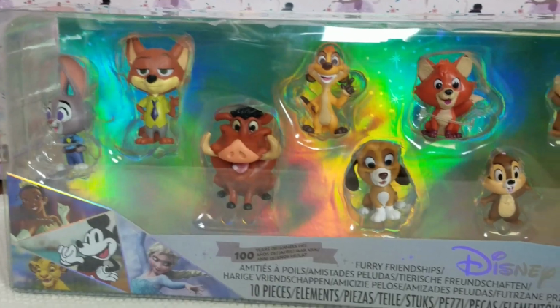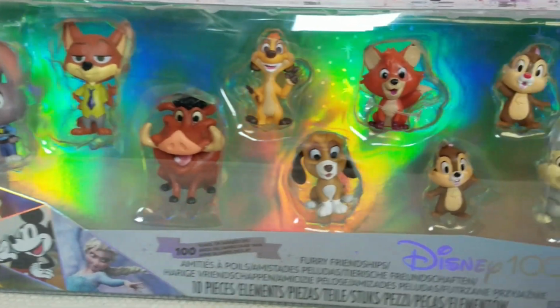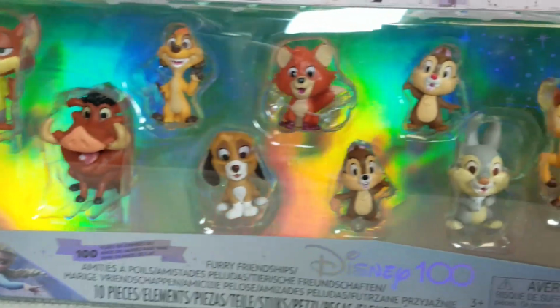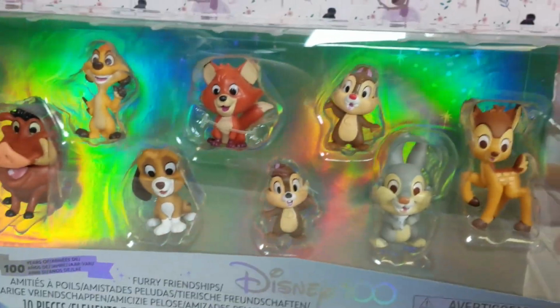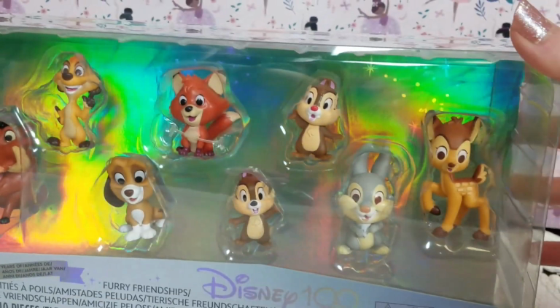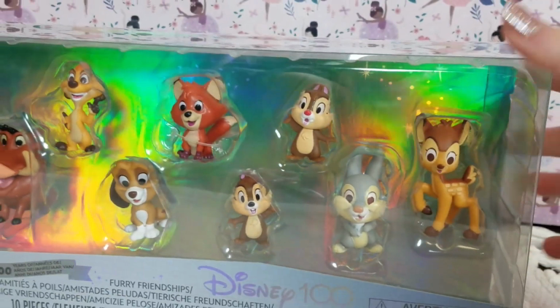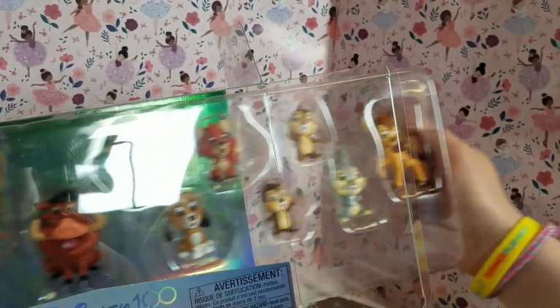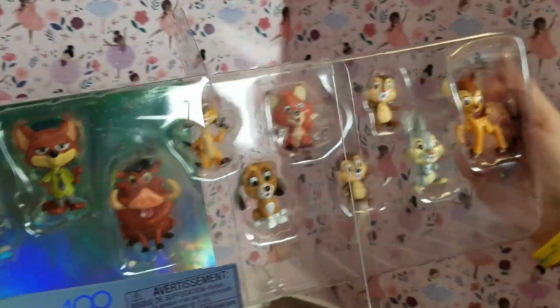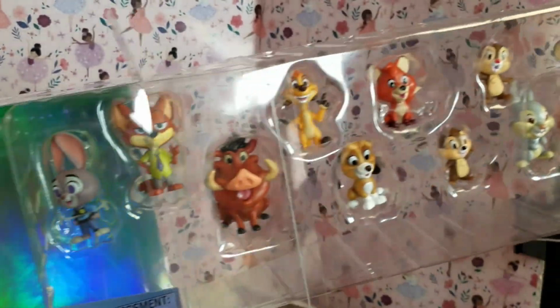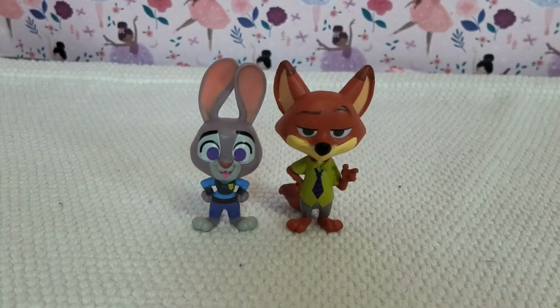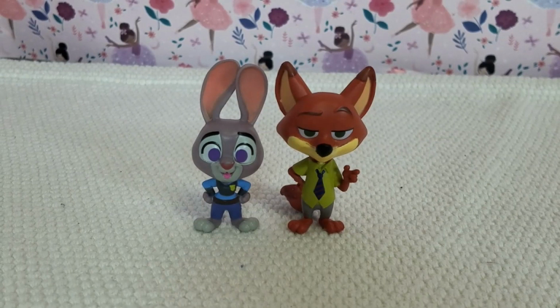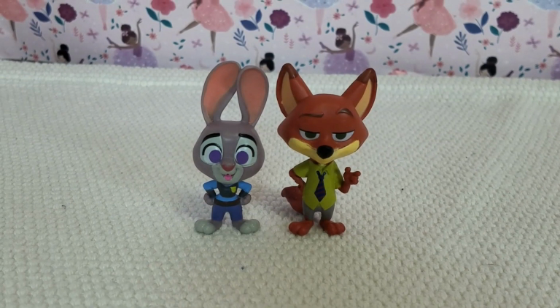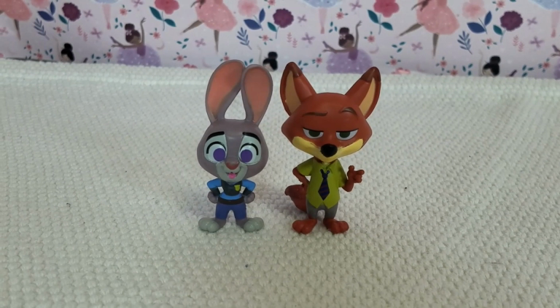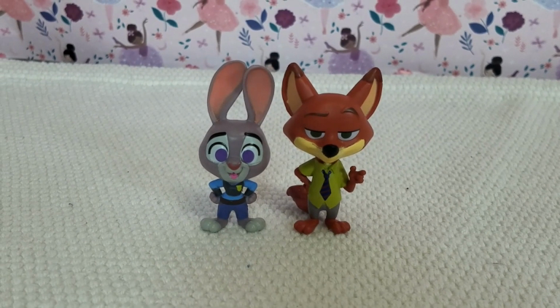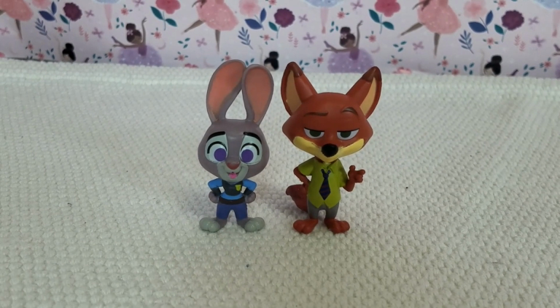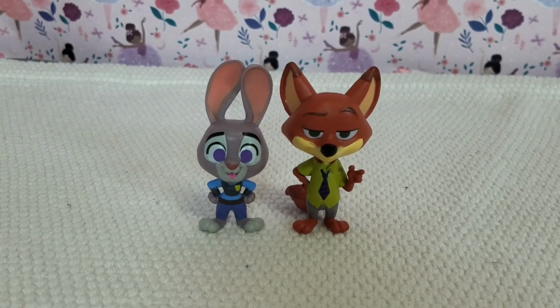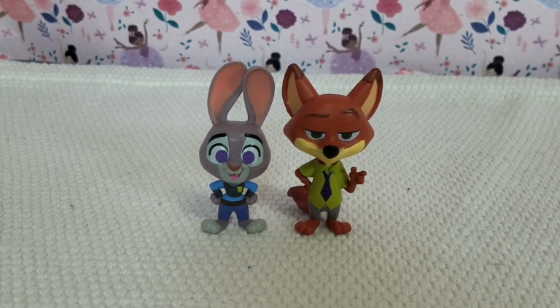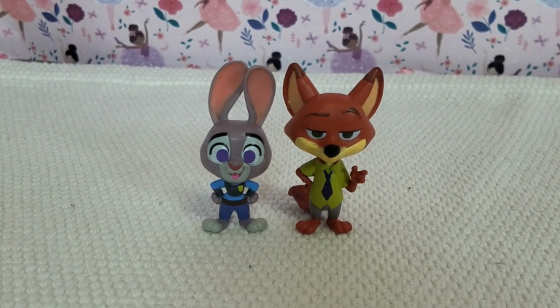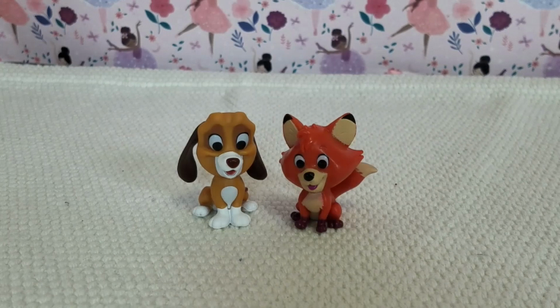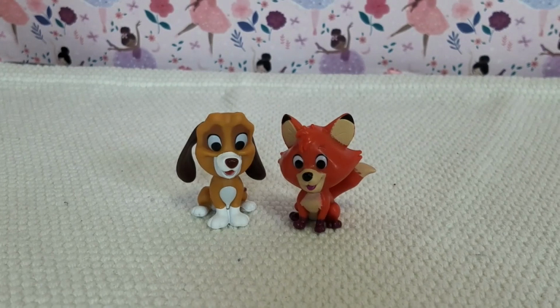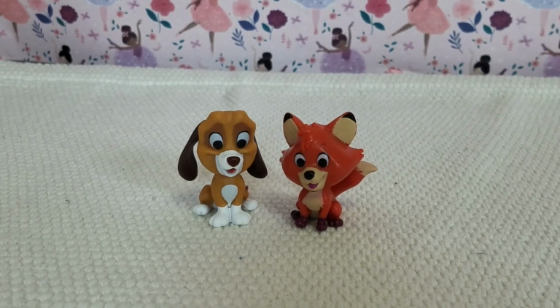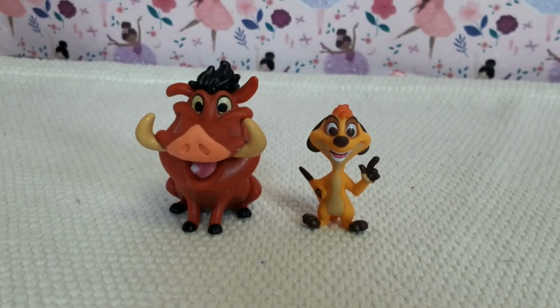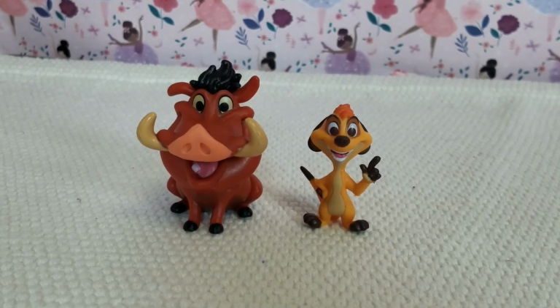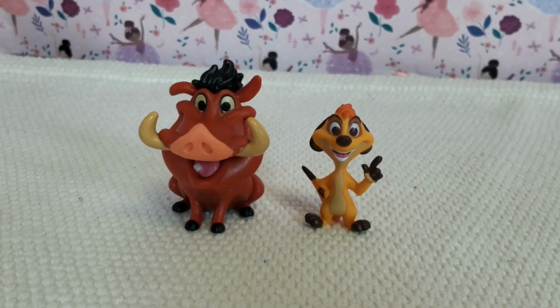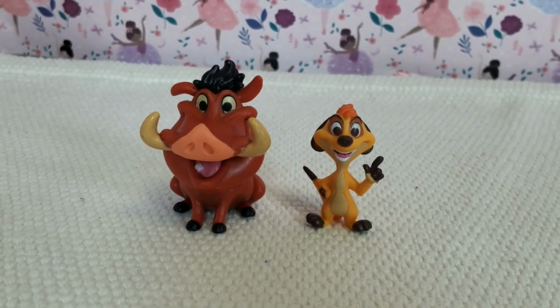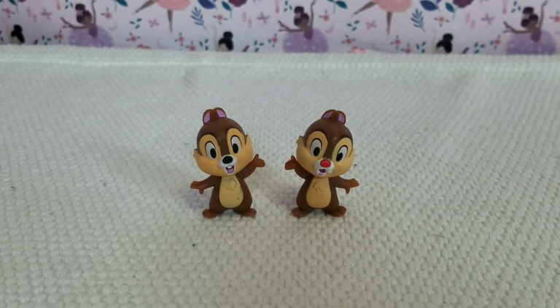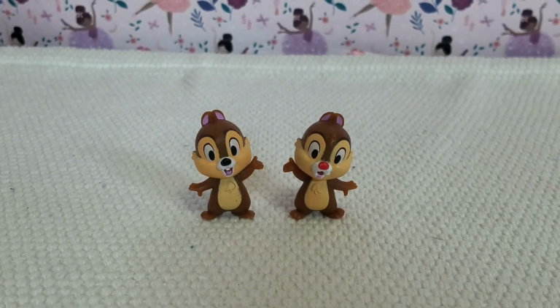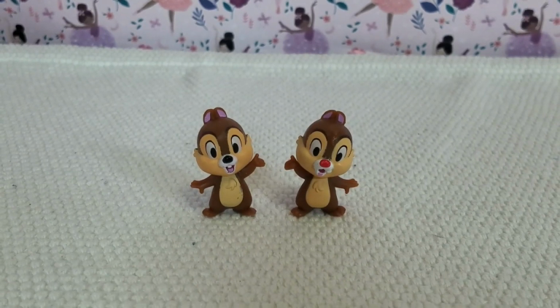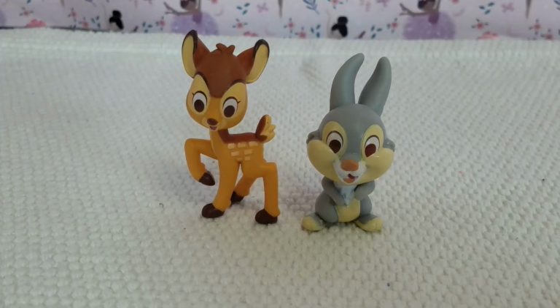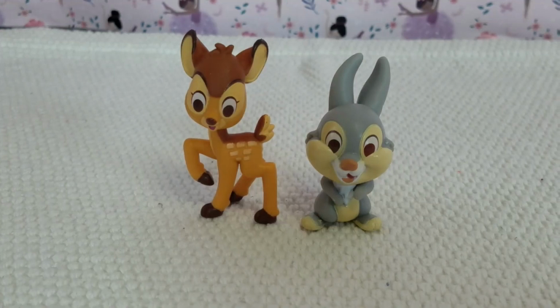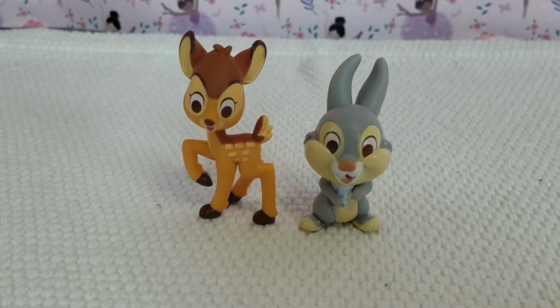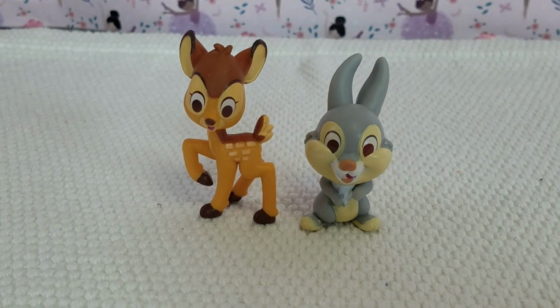Last pack is the Furry Friendships. In the Furry Friendships pack, we got Judy and Nick, Copper and Todd, Timon and Pumbaa, Chip and Dale, and Bambi and Thumper.